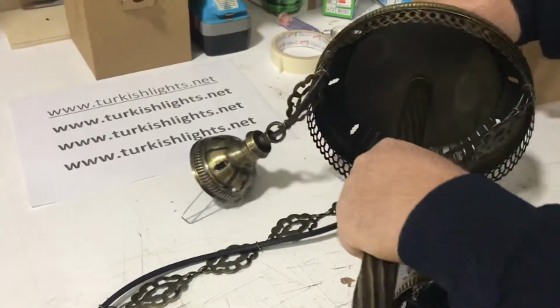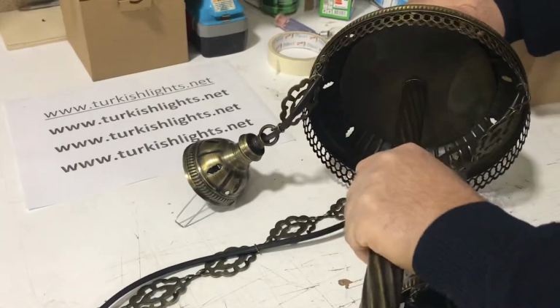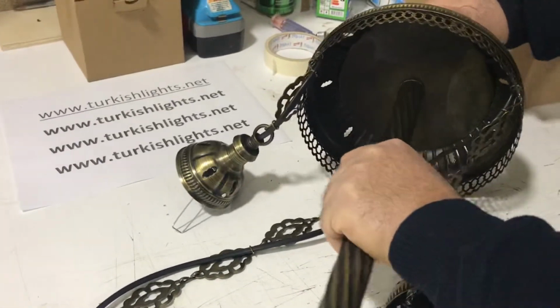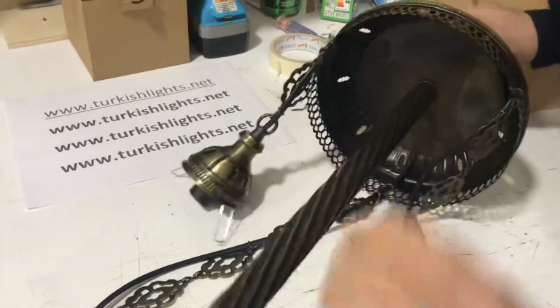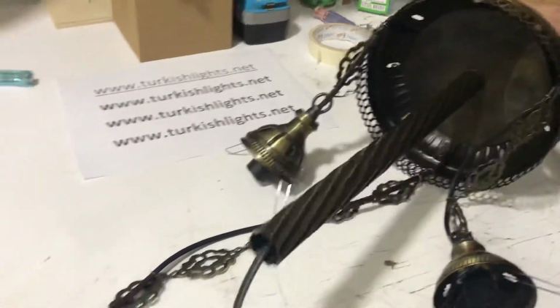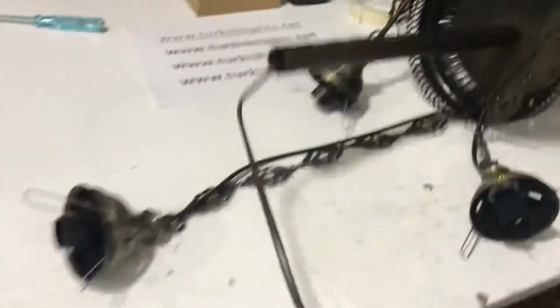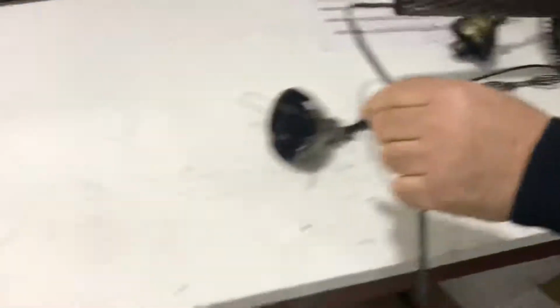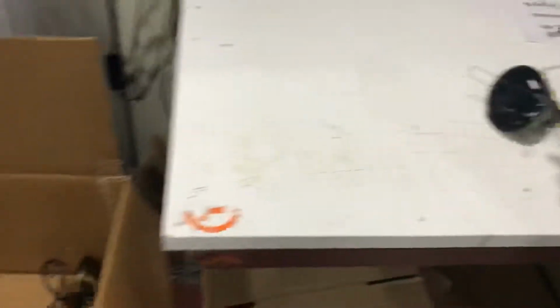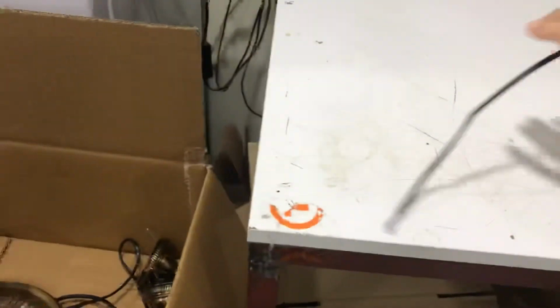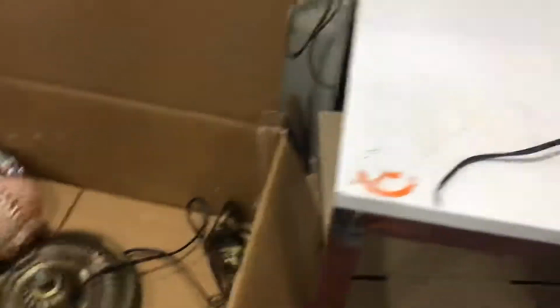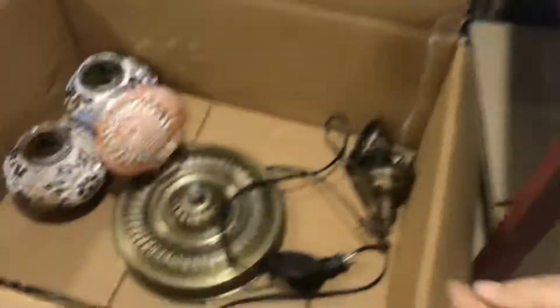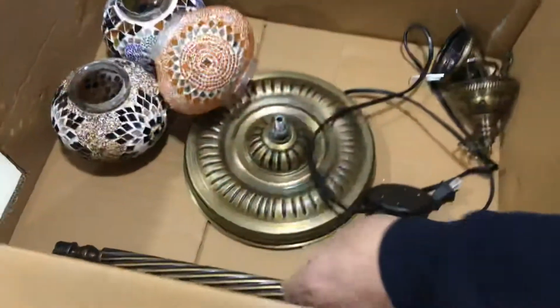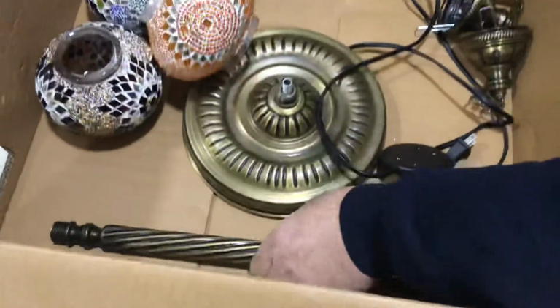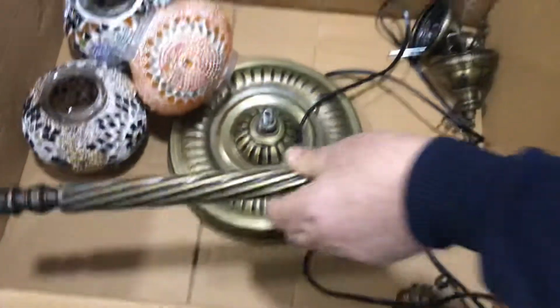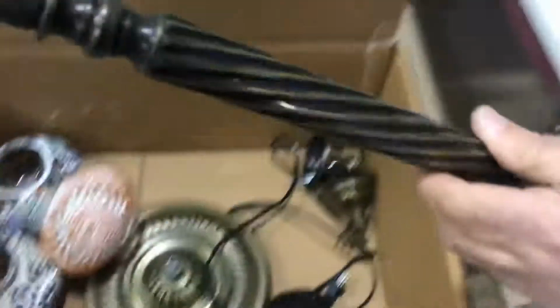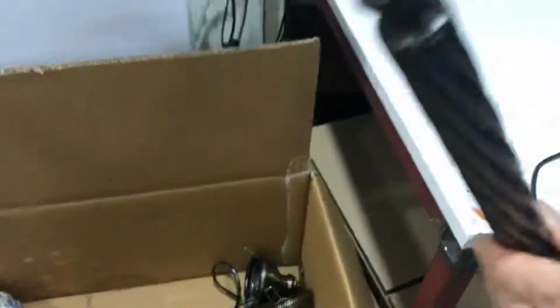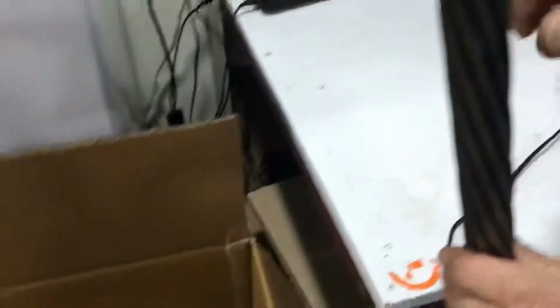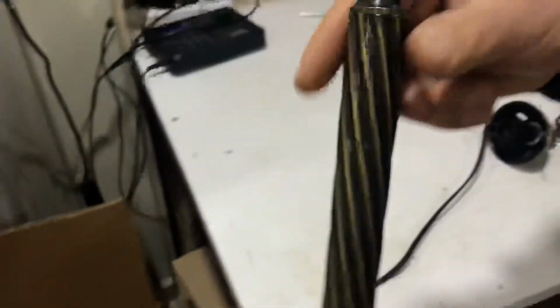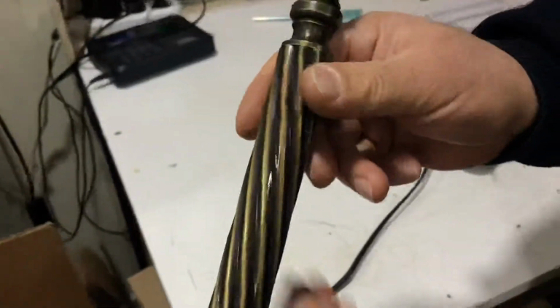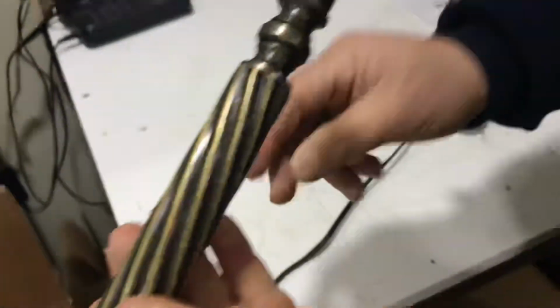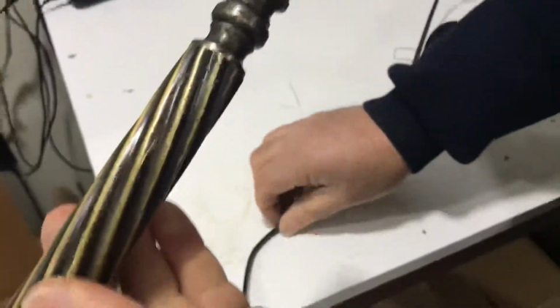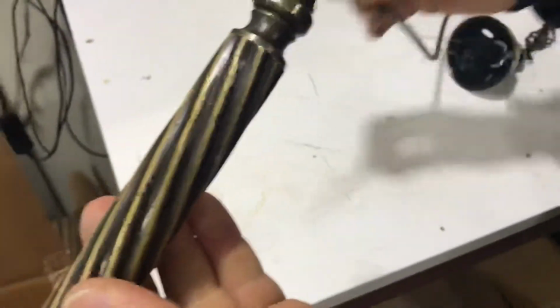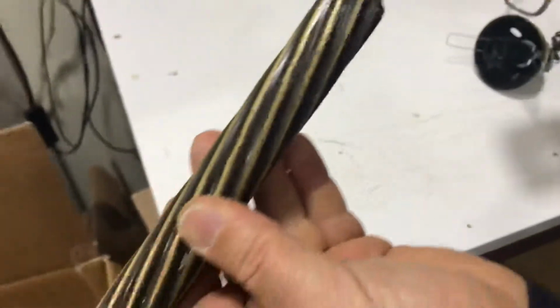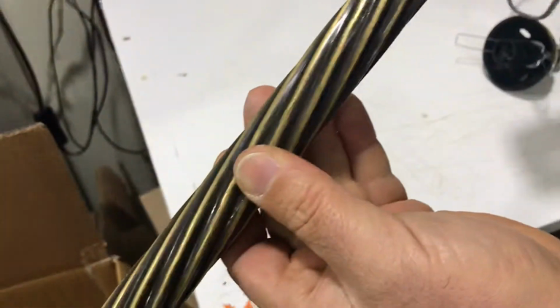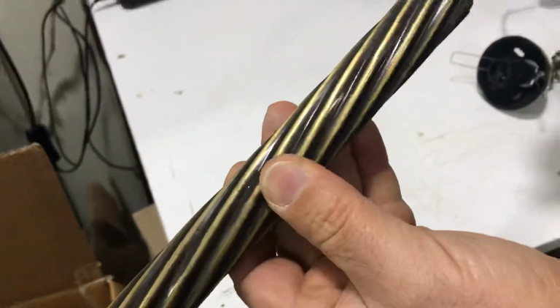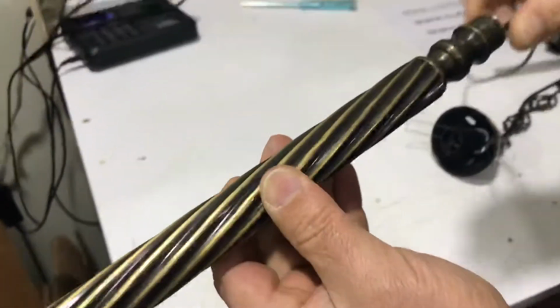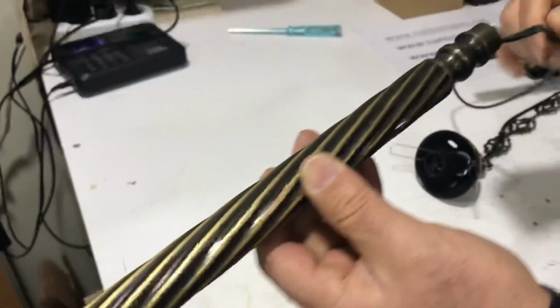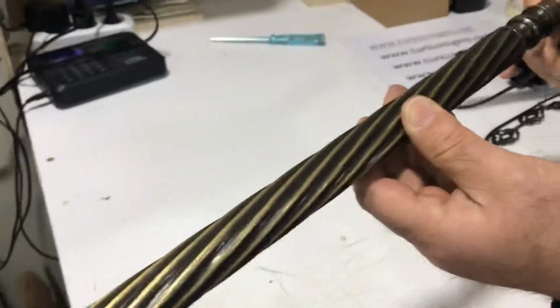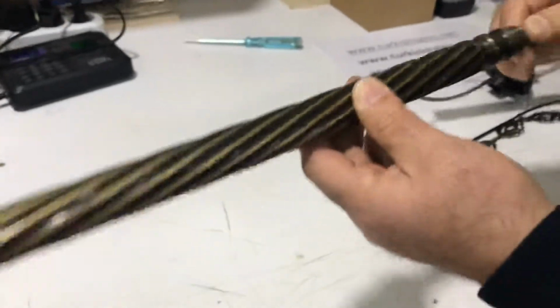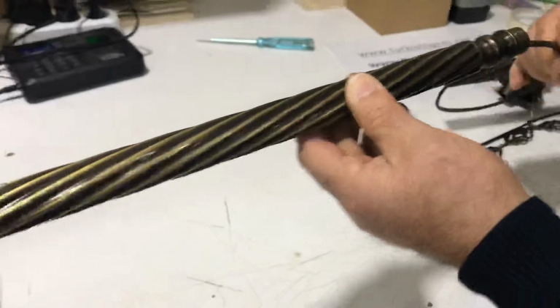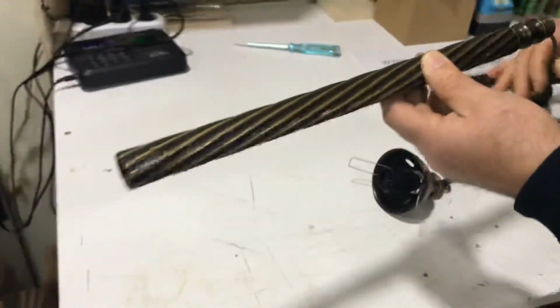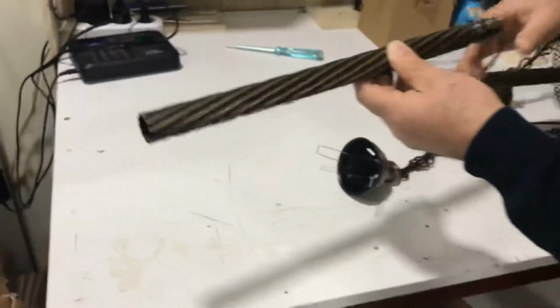Now it's tight completely. We will take the other pipe — this goes to the other side. This light is wide, so take the other pipe as well.